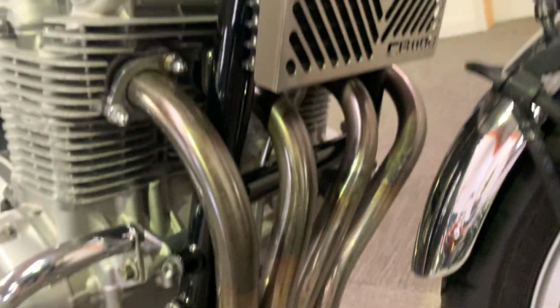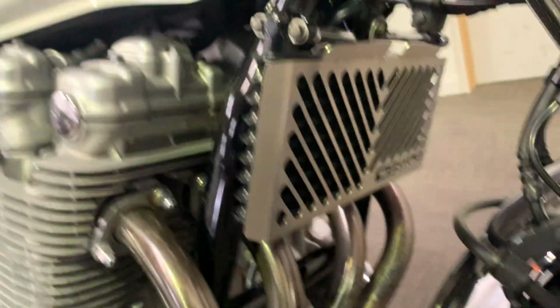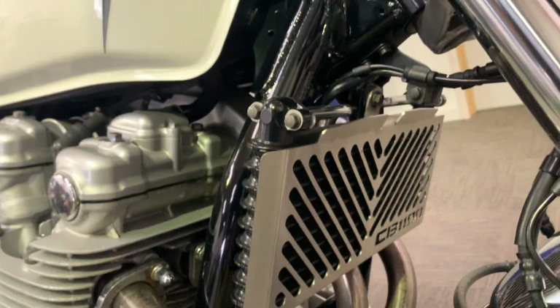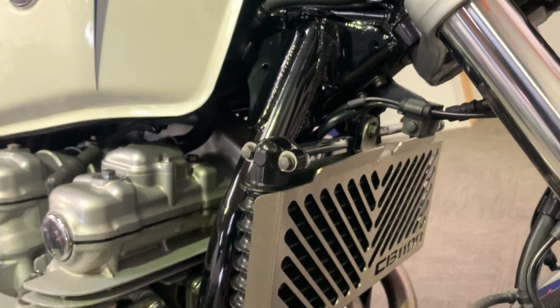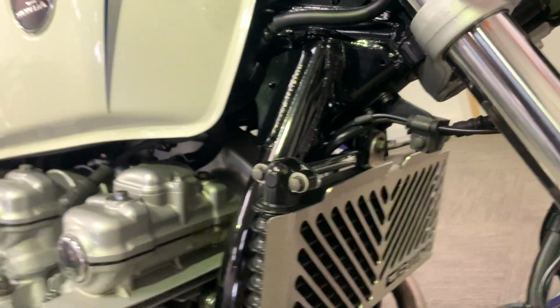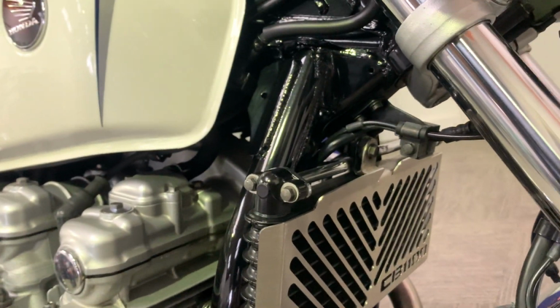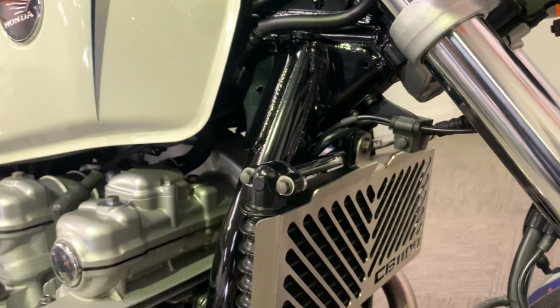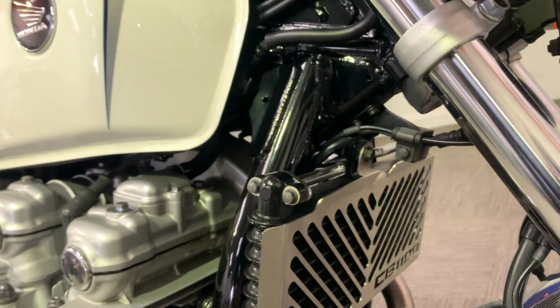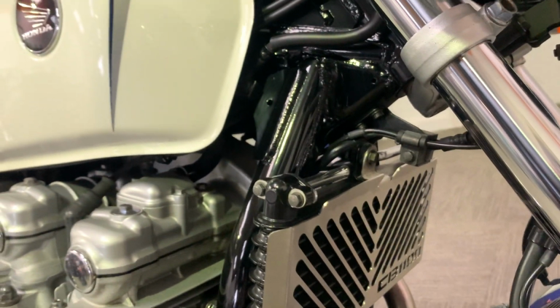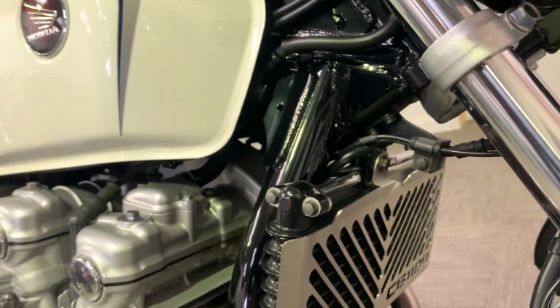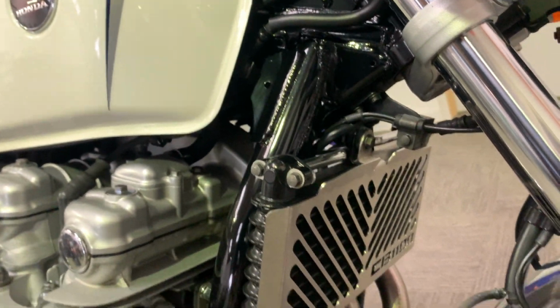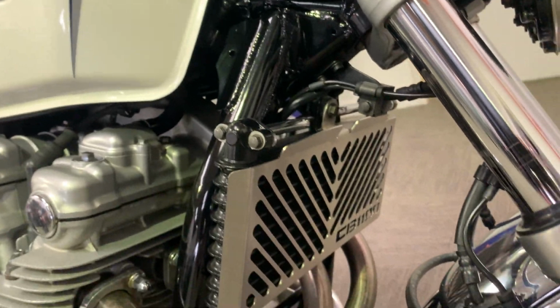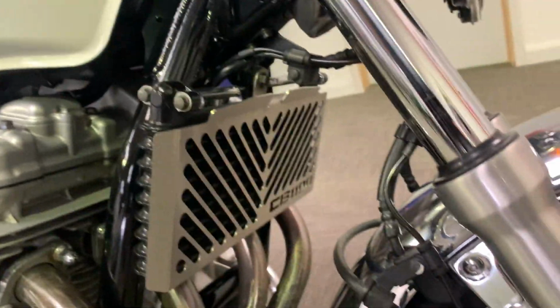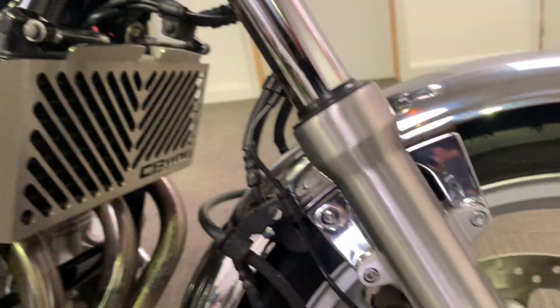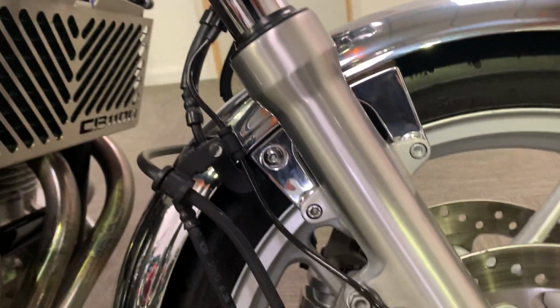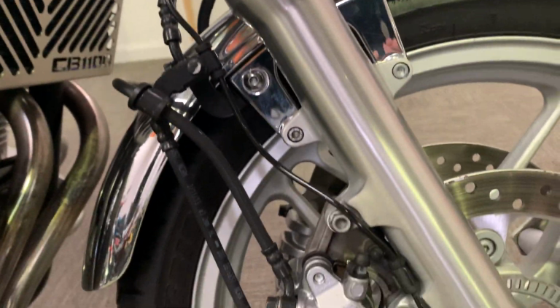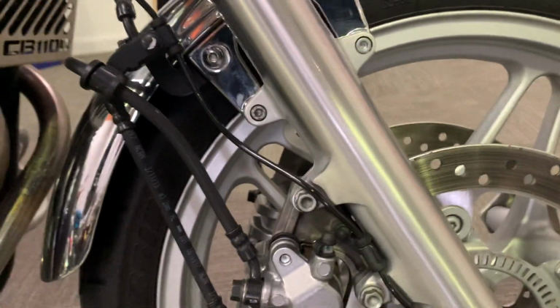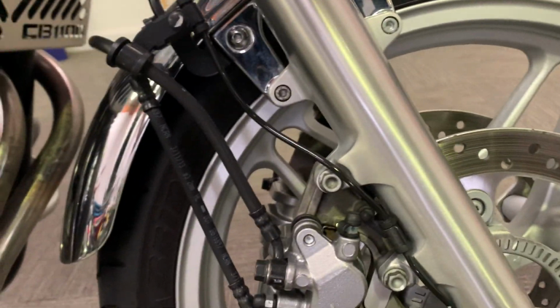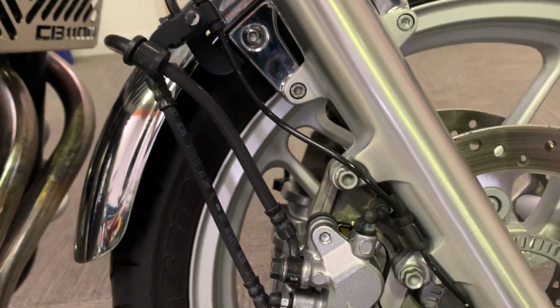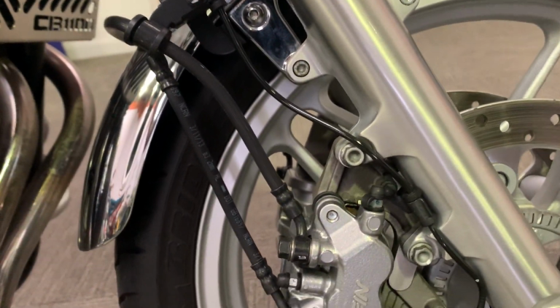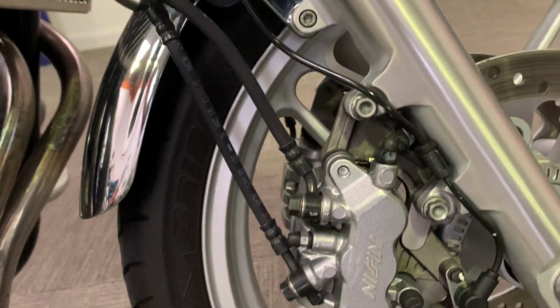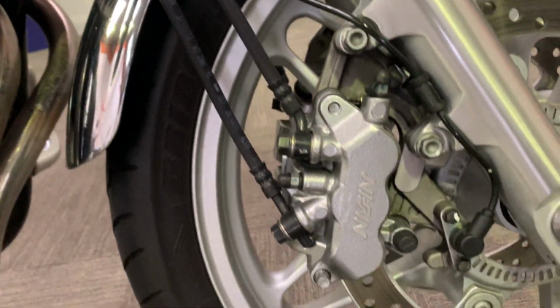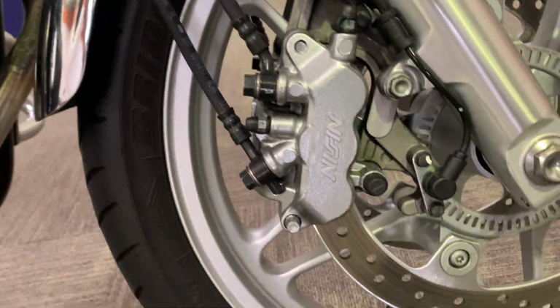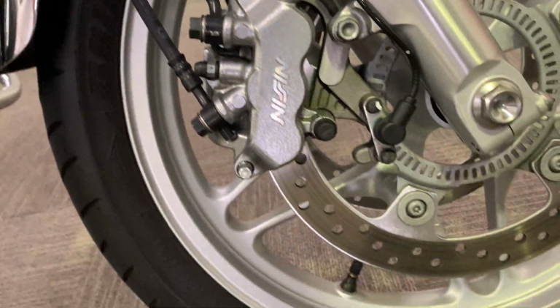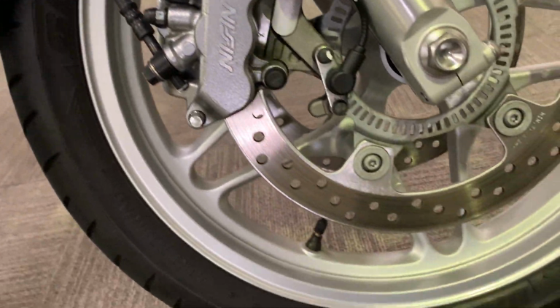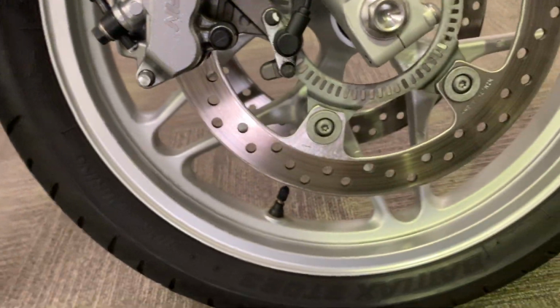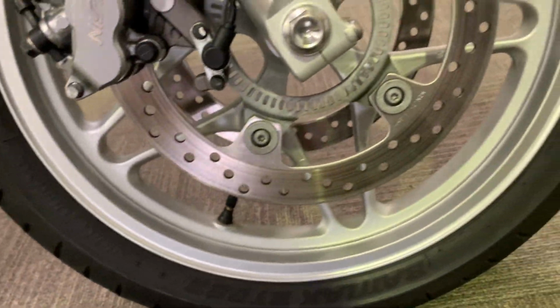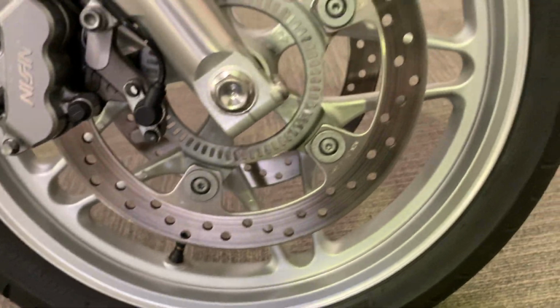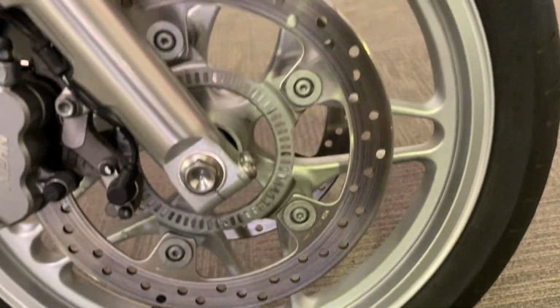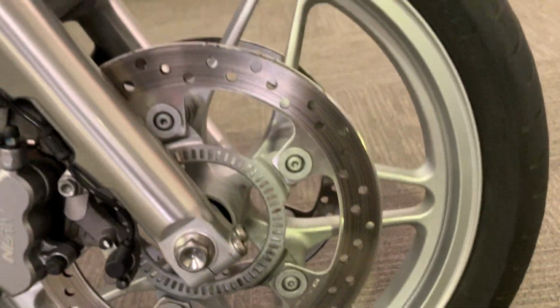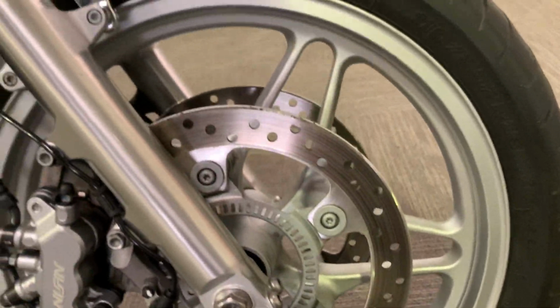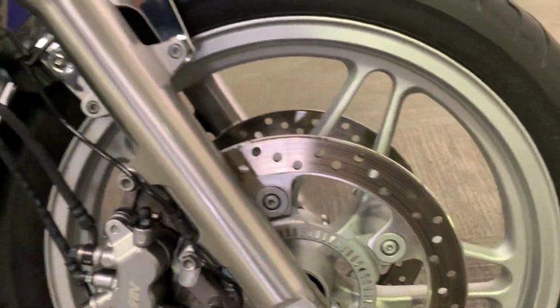And a little guard there, and down to the front forks and the wheel — again, all in really, really good nick.